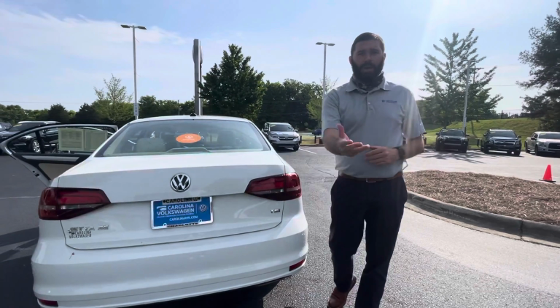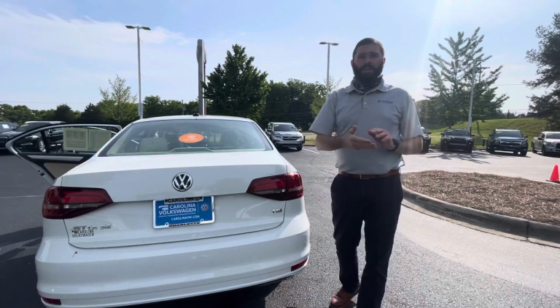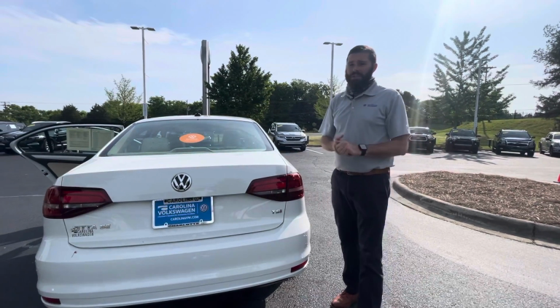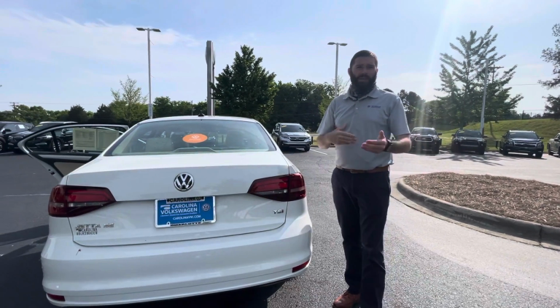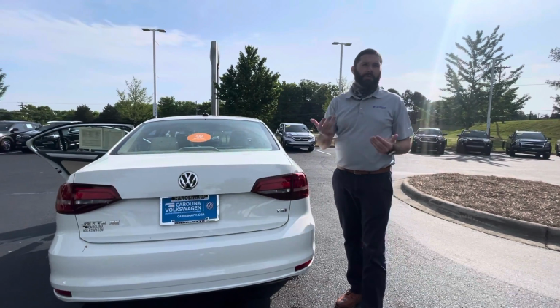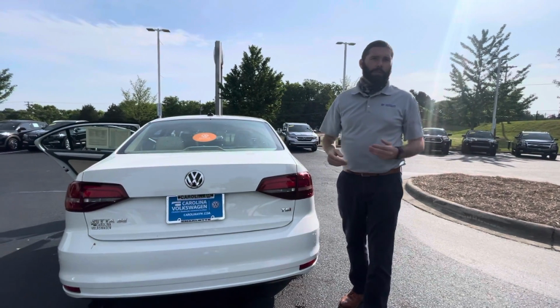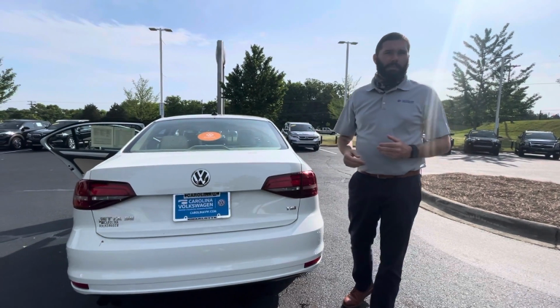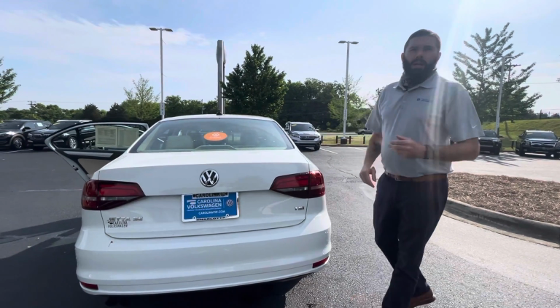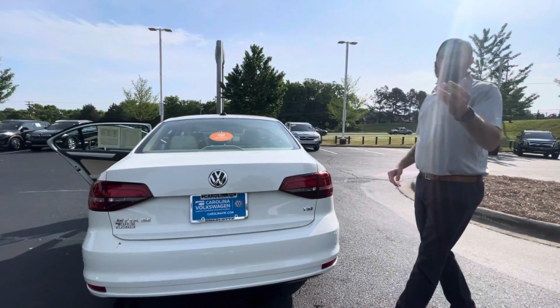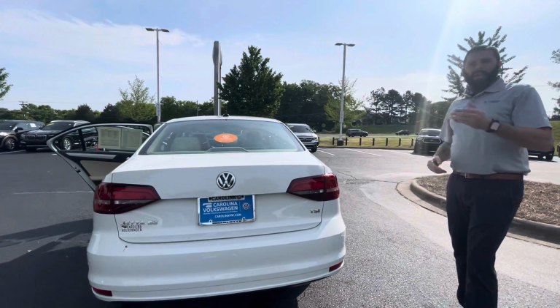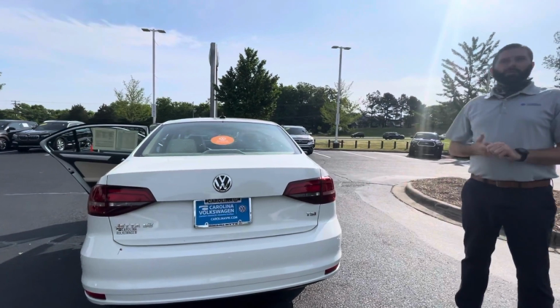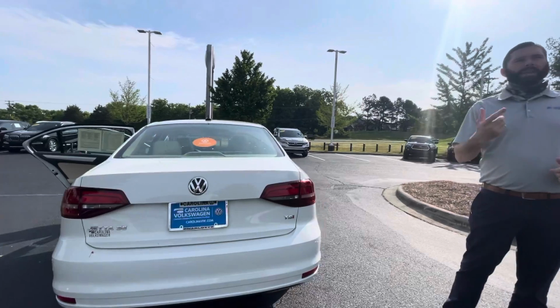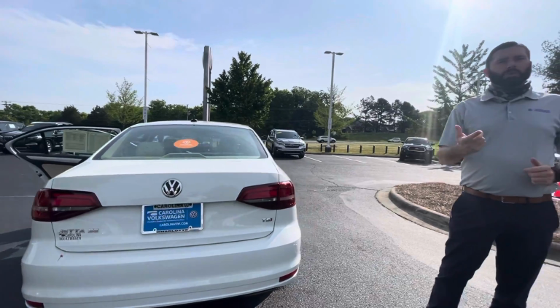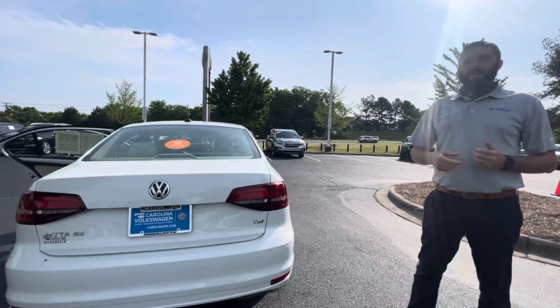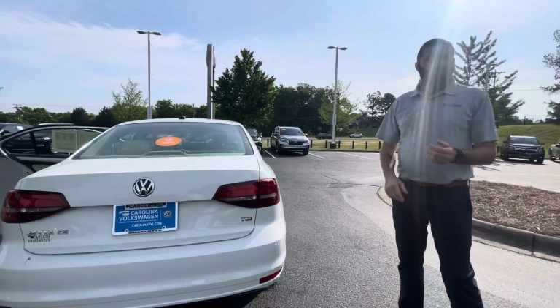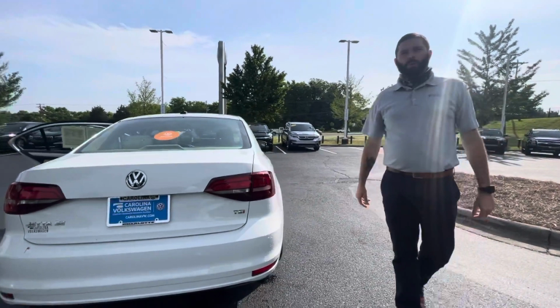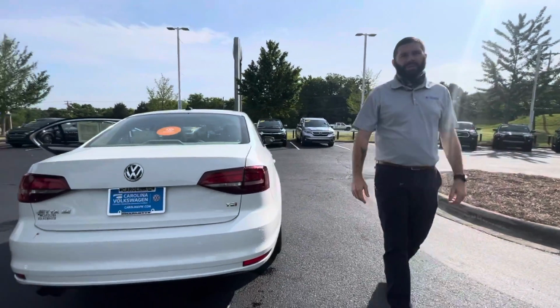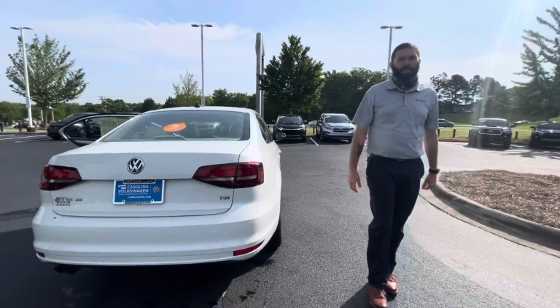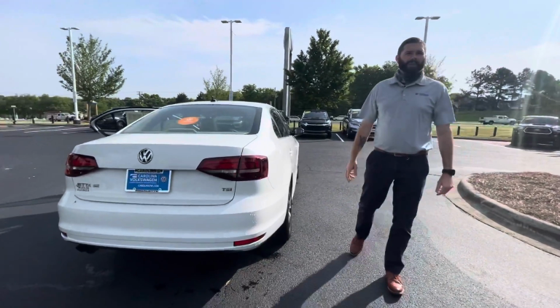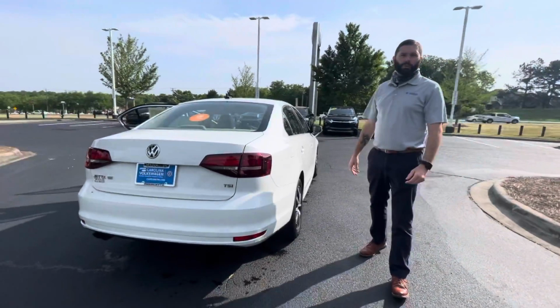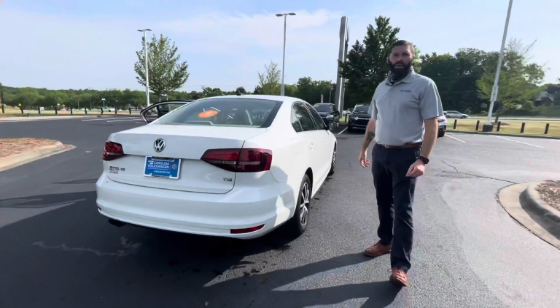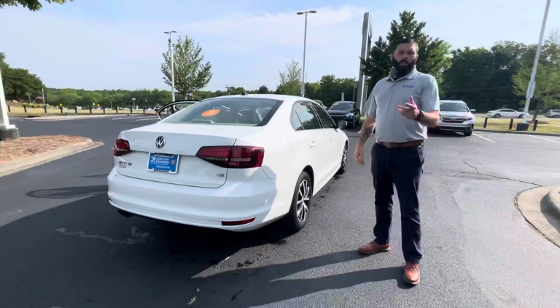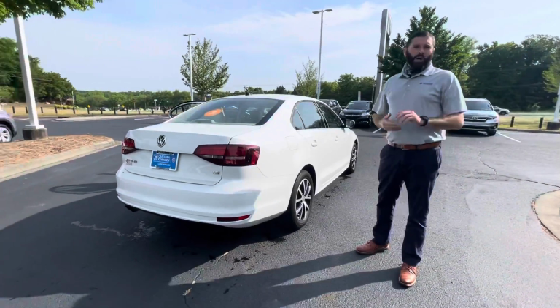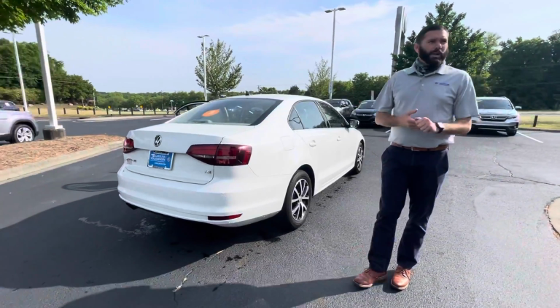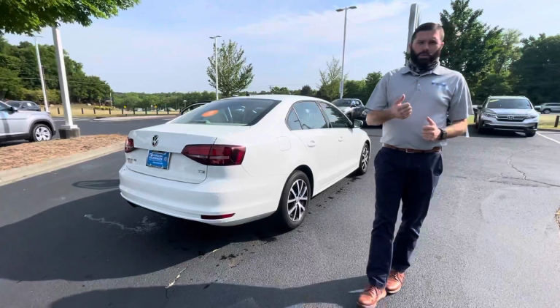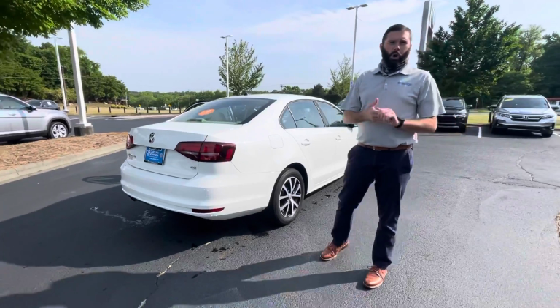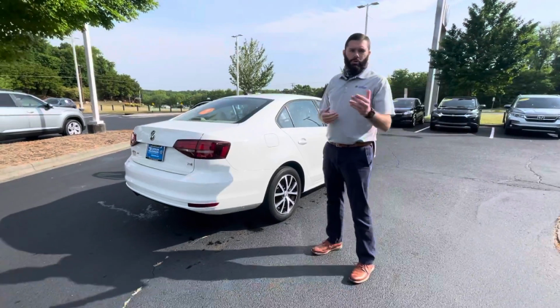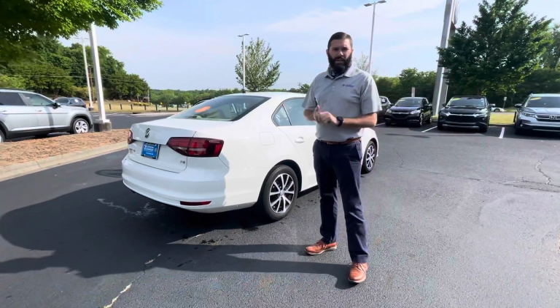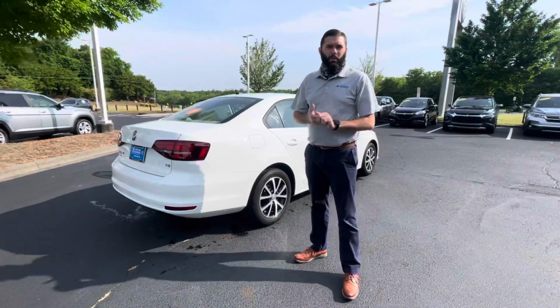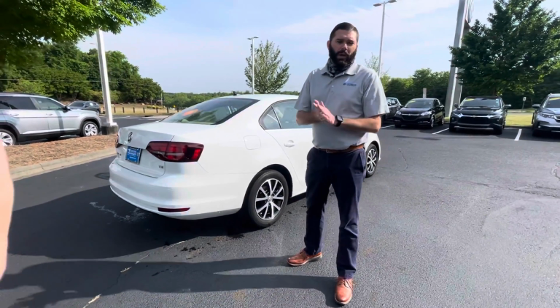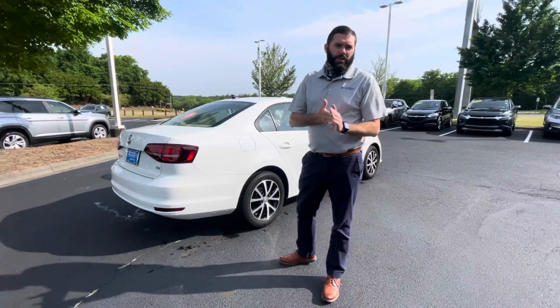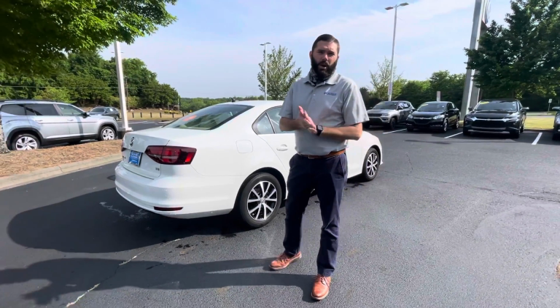So if you have roadside assistance now, you can cancel it and save yourself a little bit of money. I know you already have my cell phone, but I'm going to give it to you again: 704-780-5904. Once you watch the video, just shoot me a call or a text and we'll work out logistics and pricing.